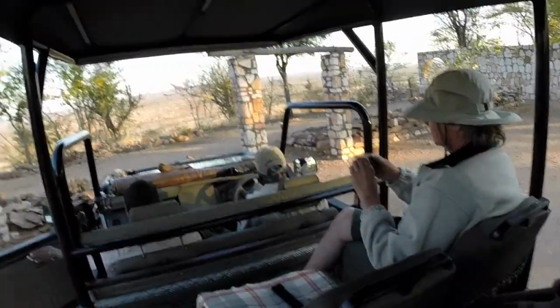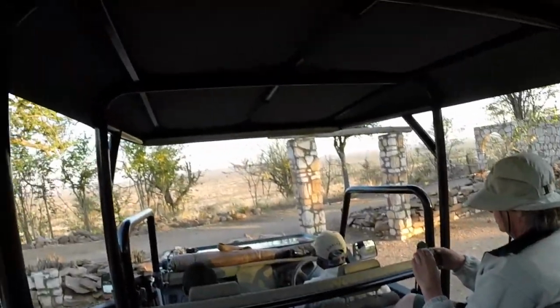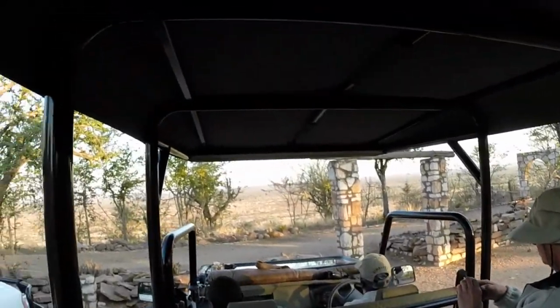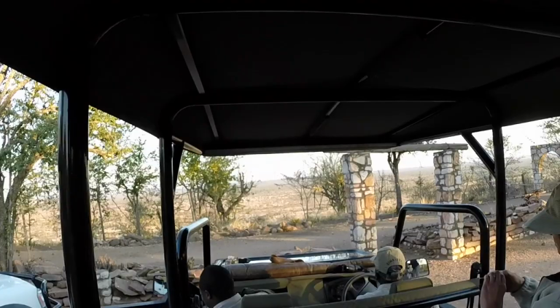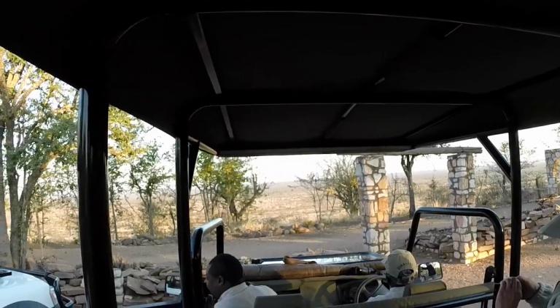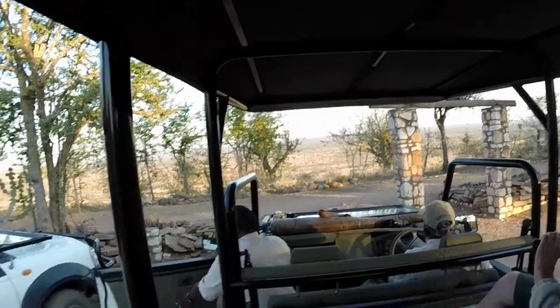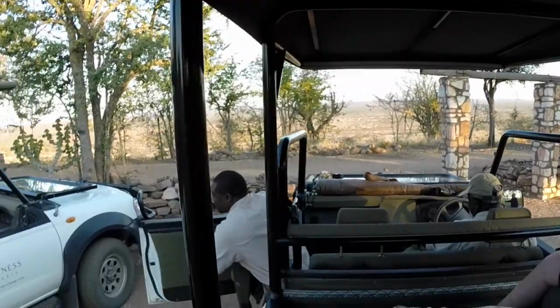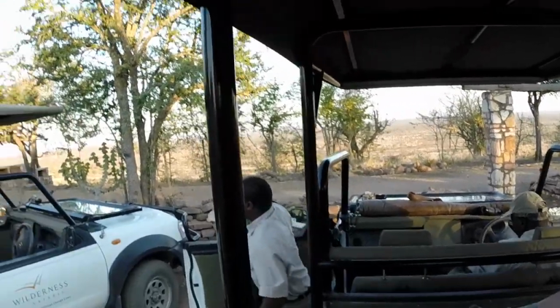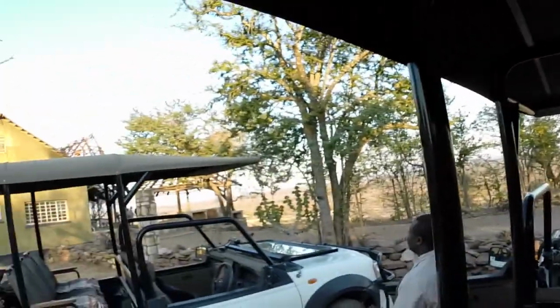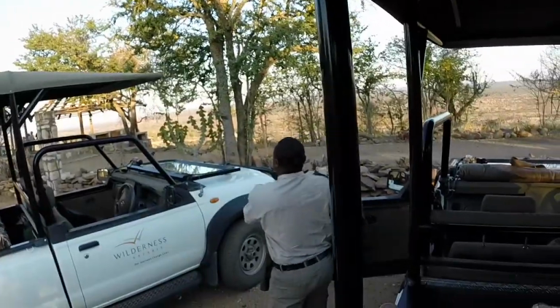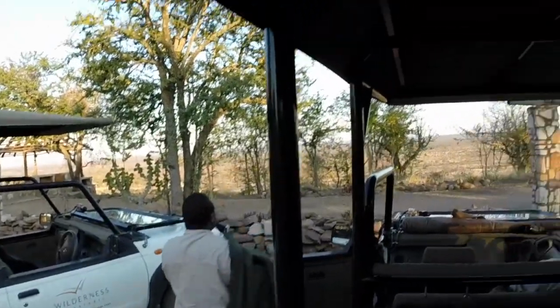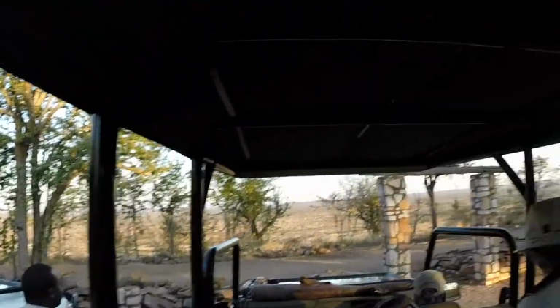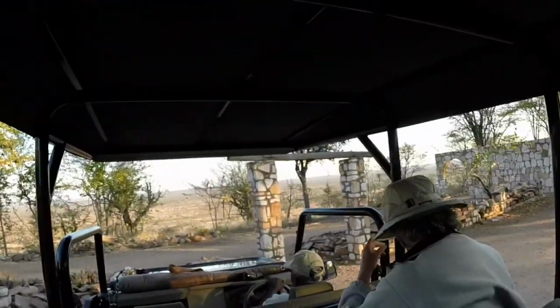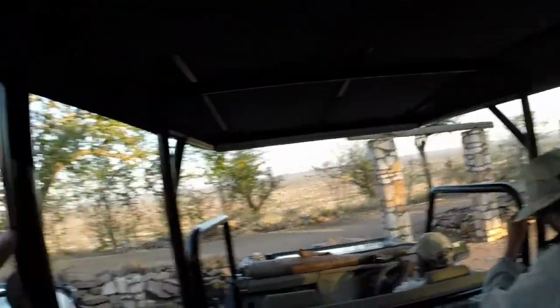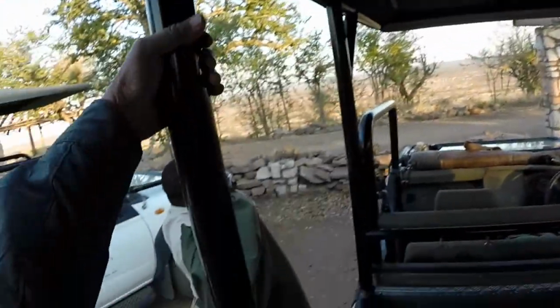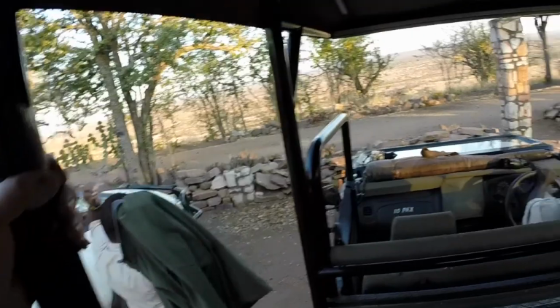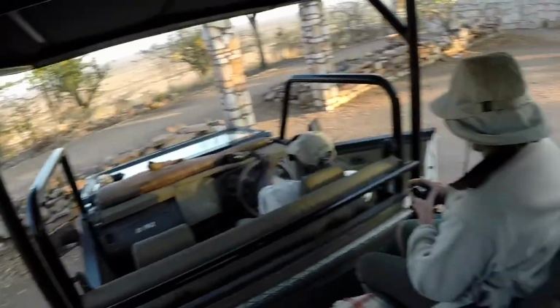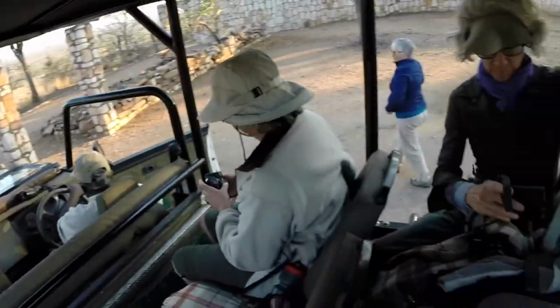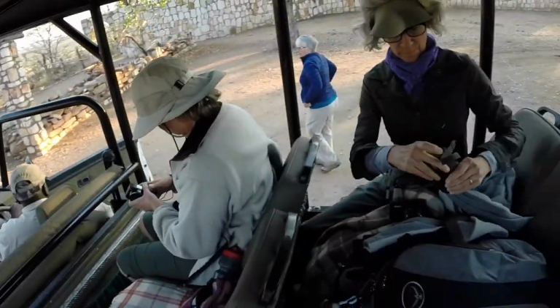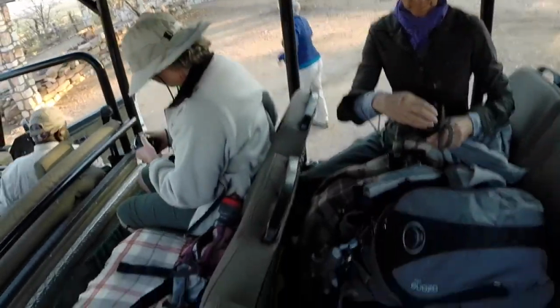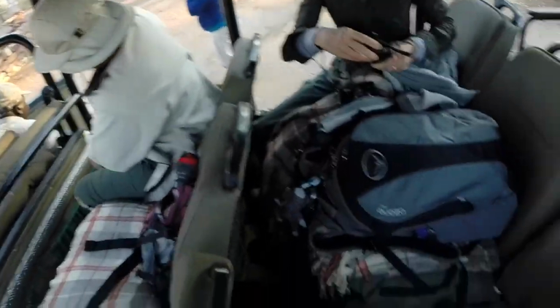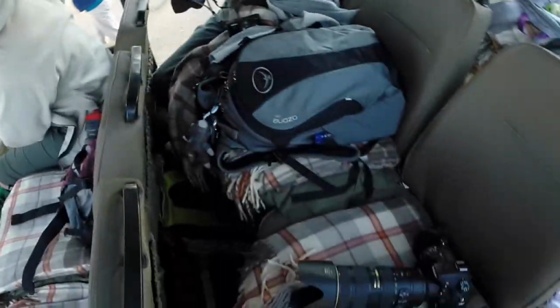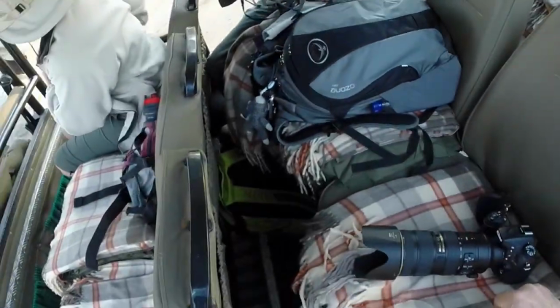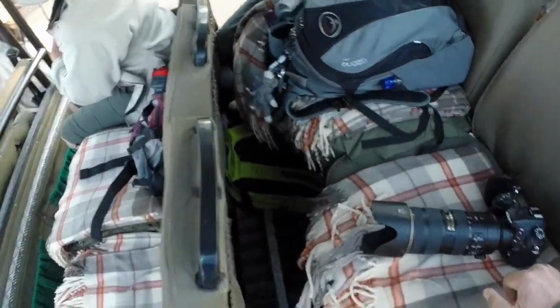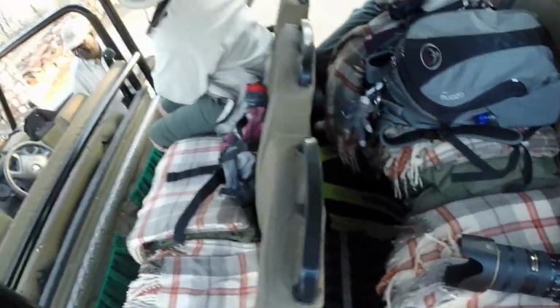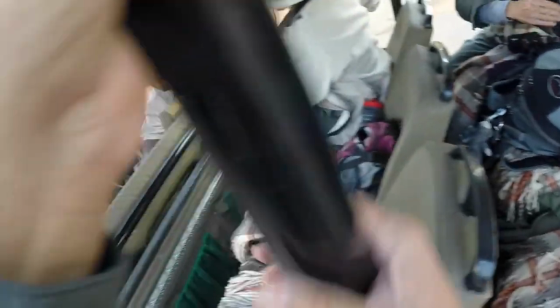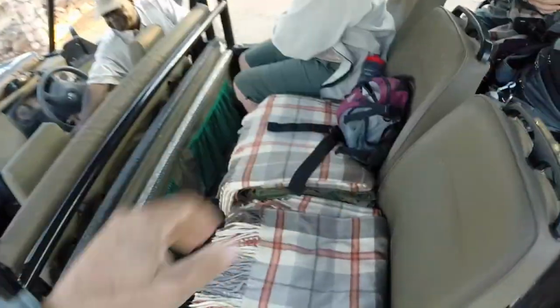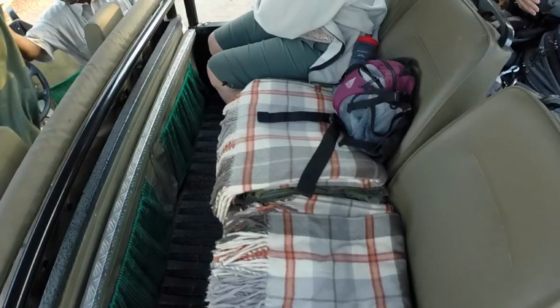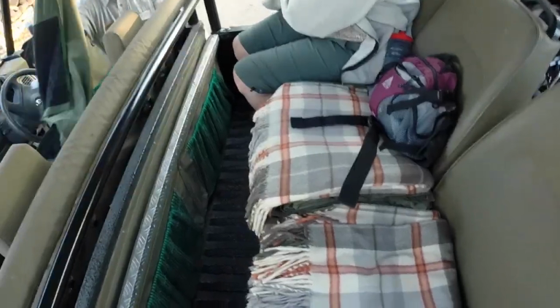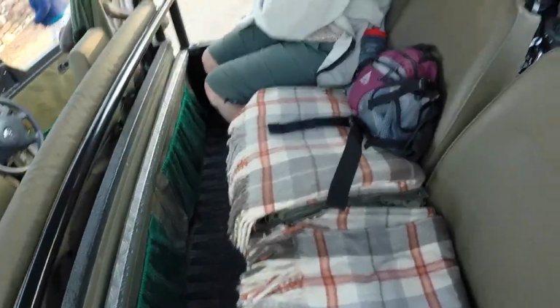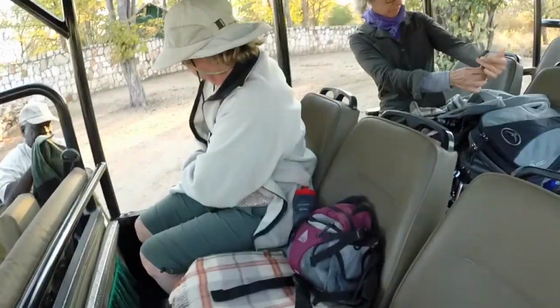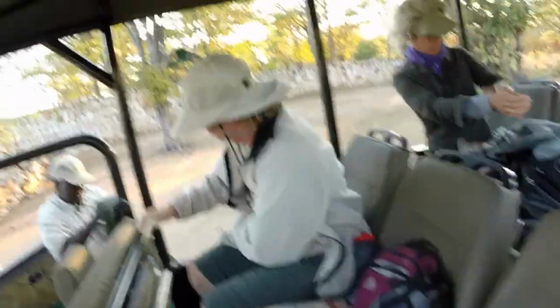Let's go and see what we can see down there. Take your binoculars and come on in. It's going to be cold very soon.